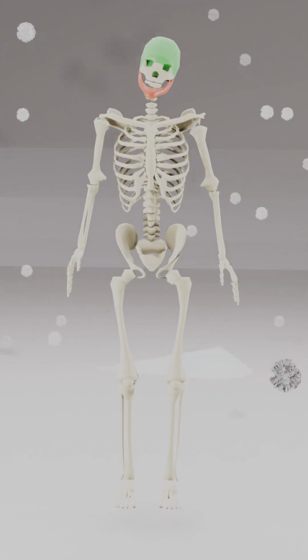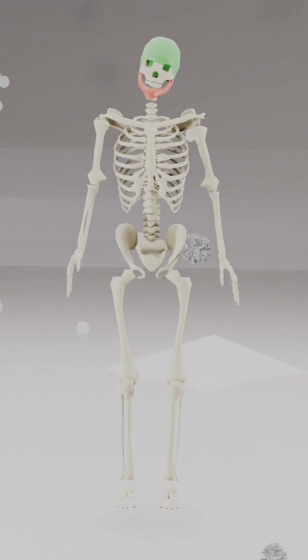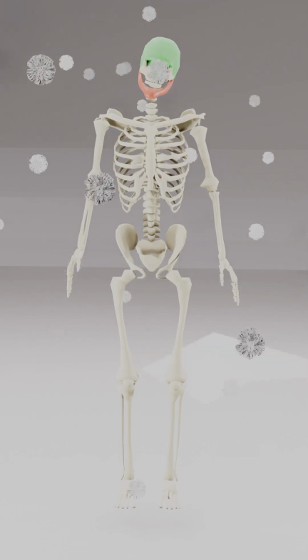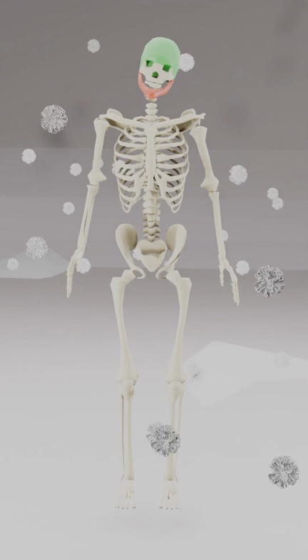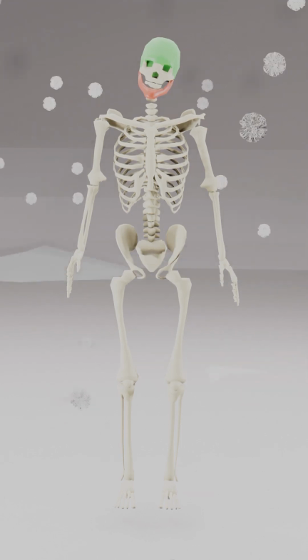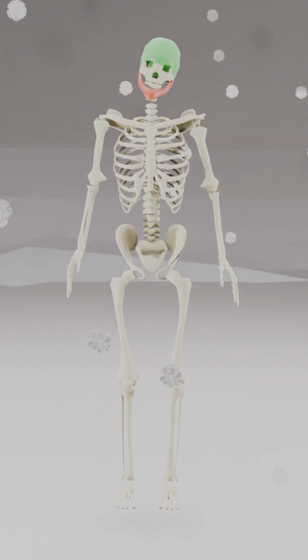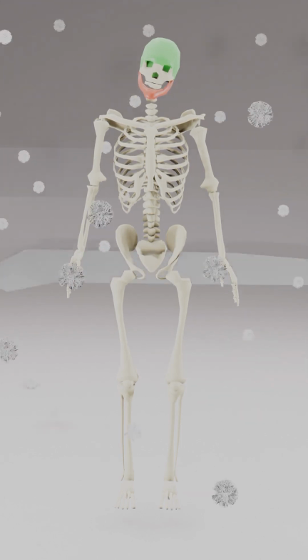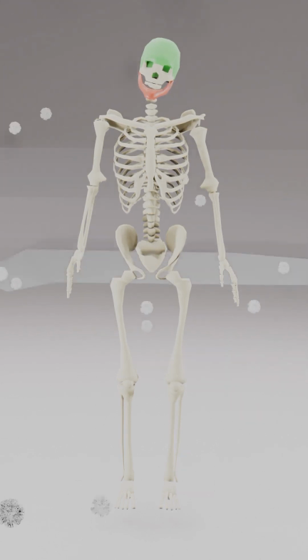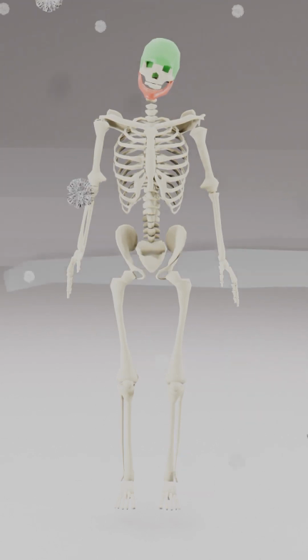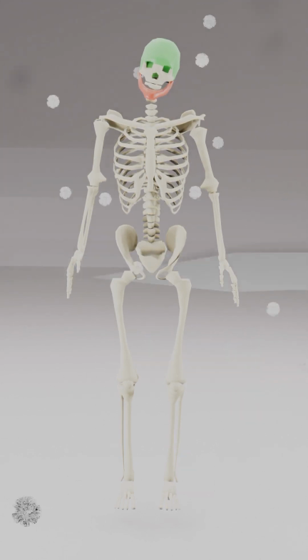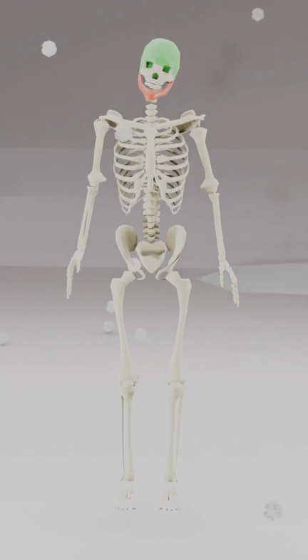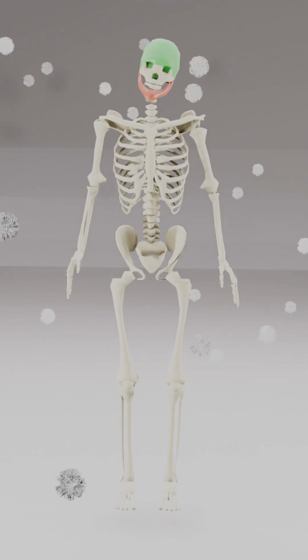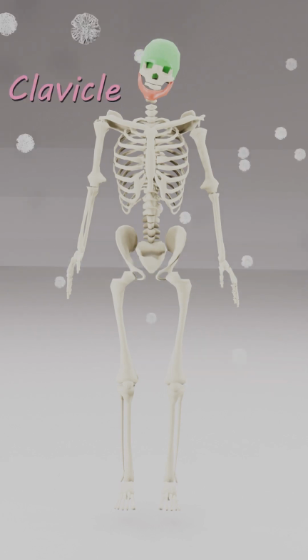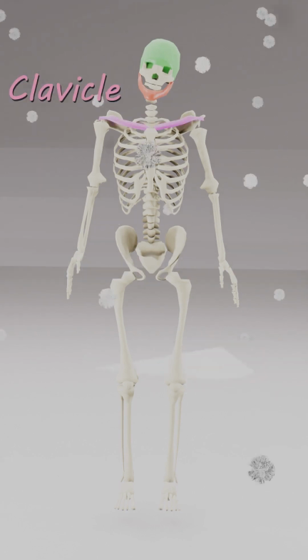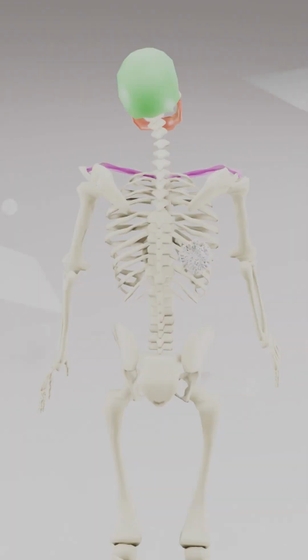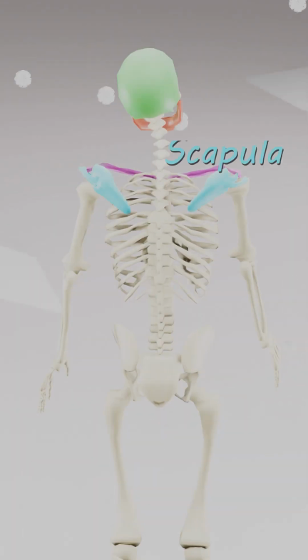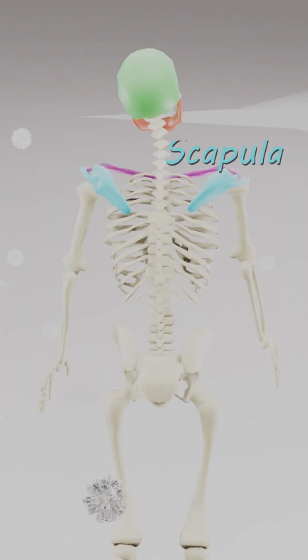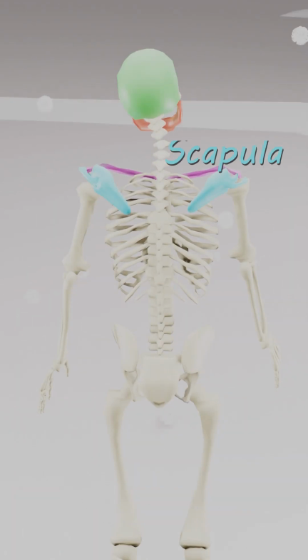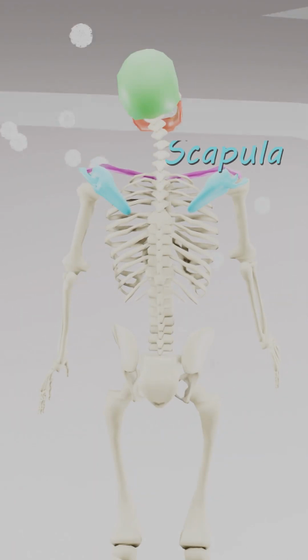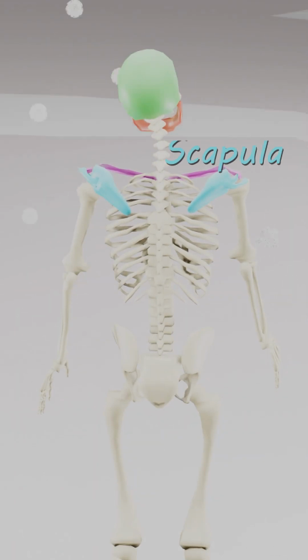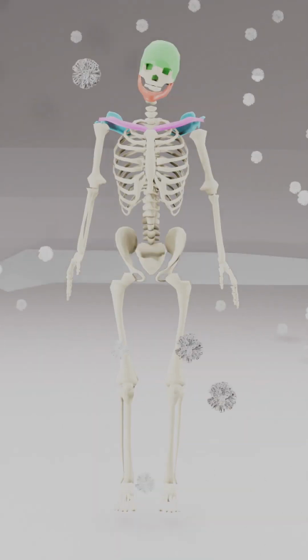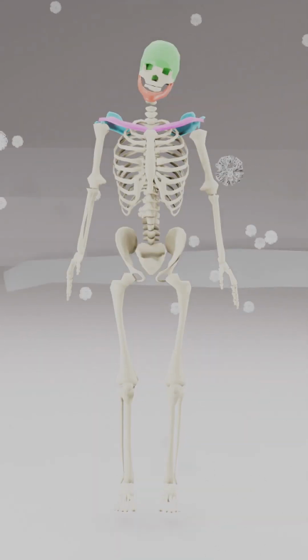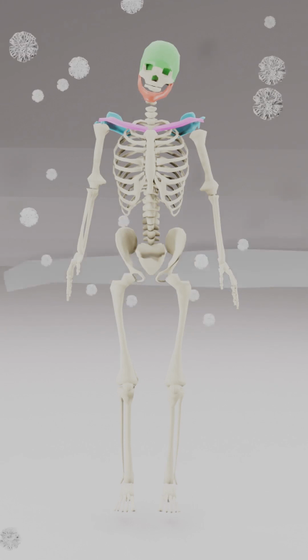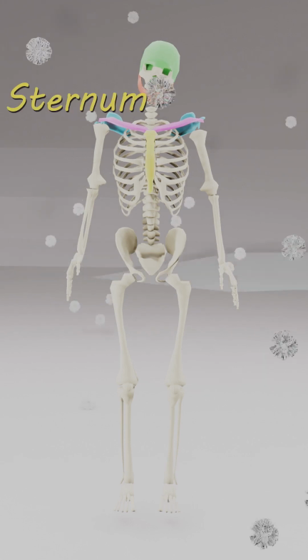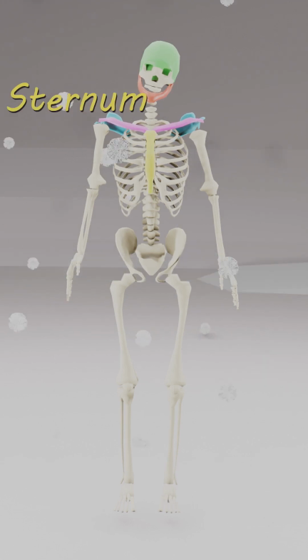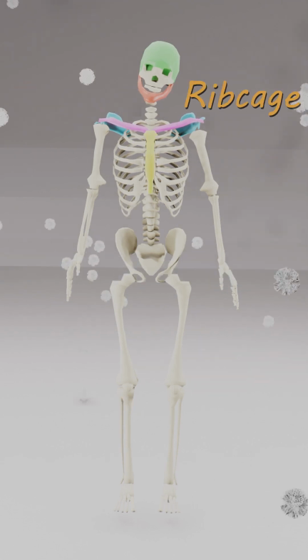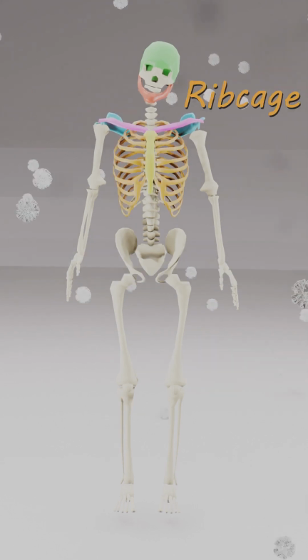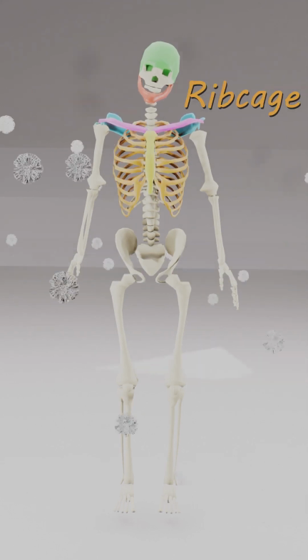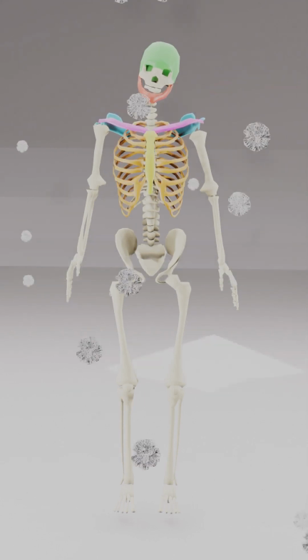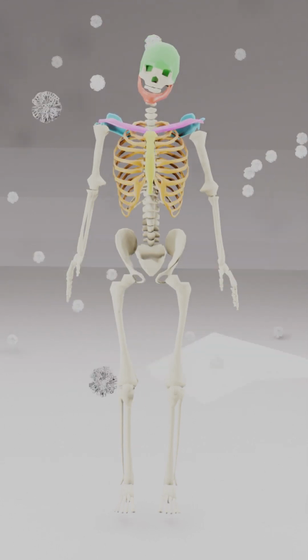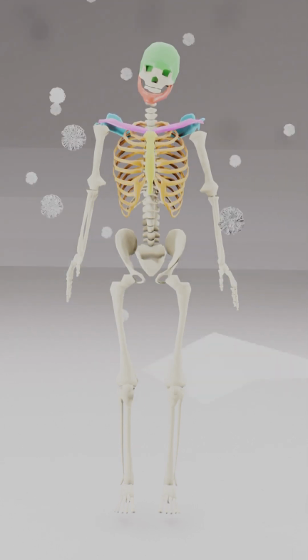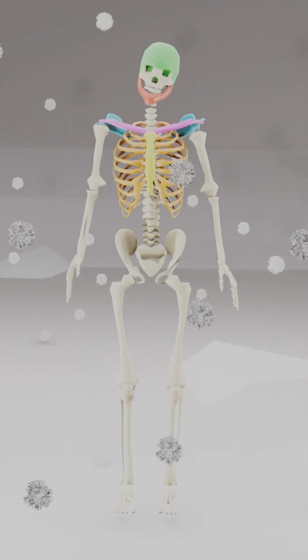206 bones in you, let's learn what they all do. Clavicle and scapula, shoulders help you move and play. Sternum in the ribcage to protect your heart and lungs for you.